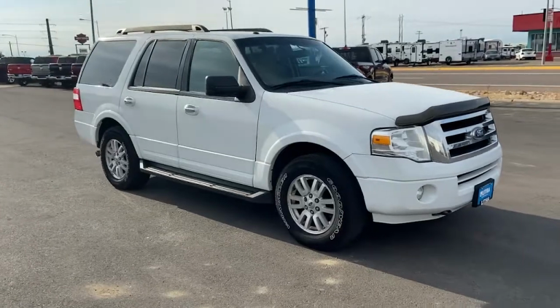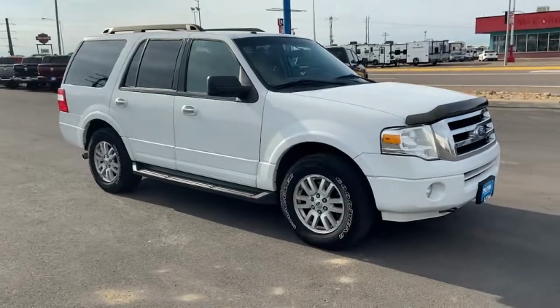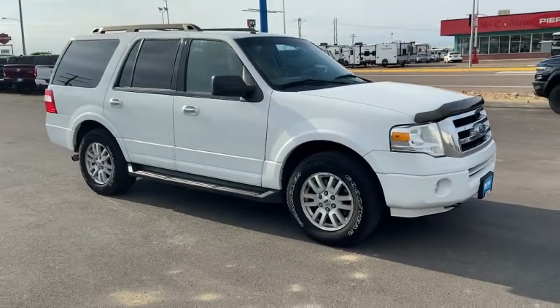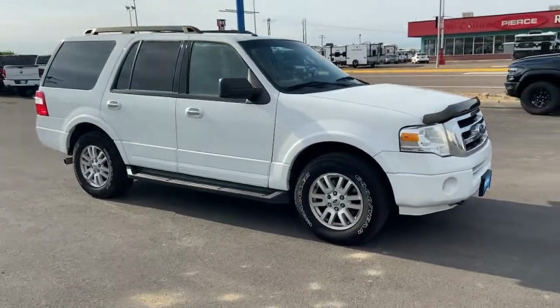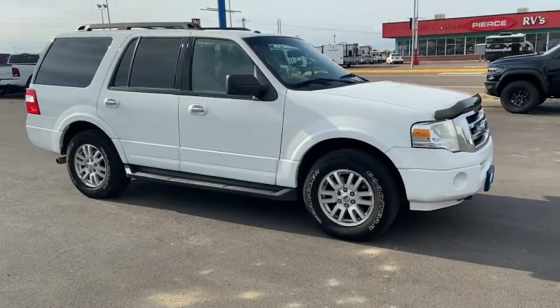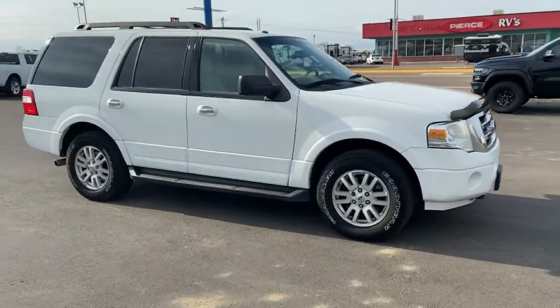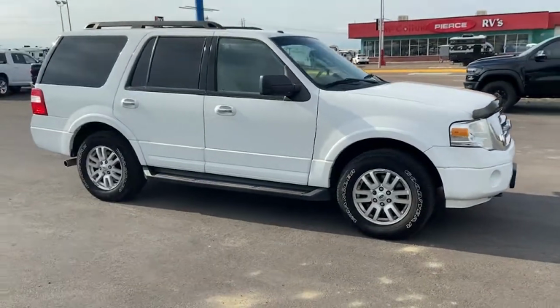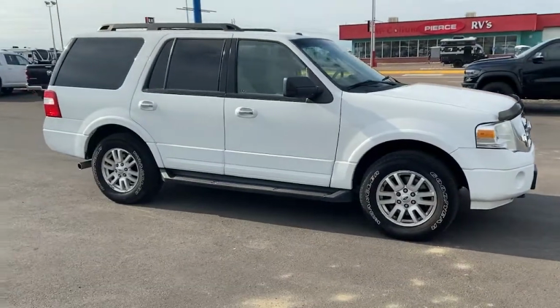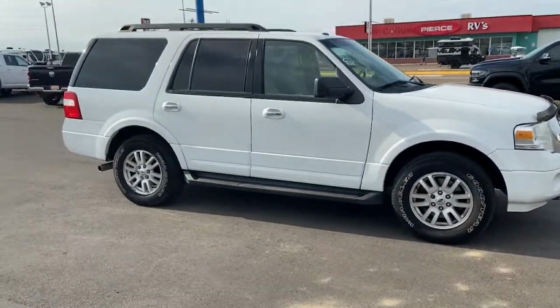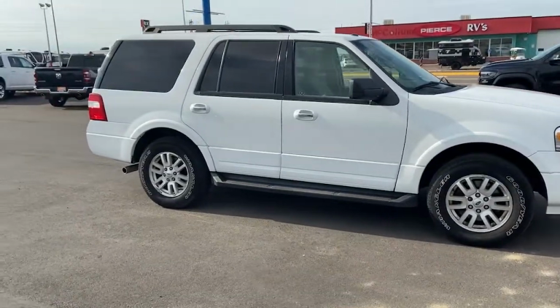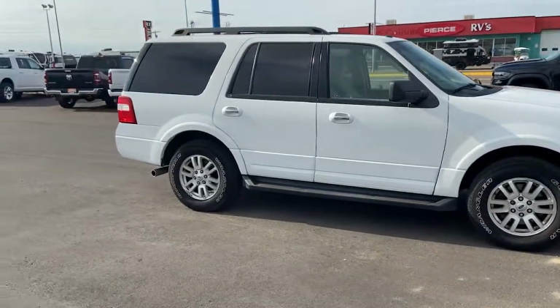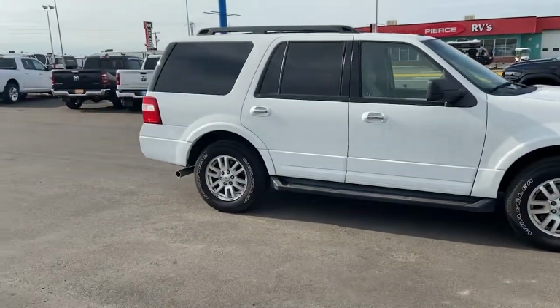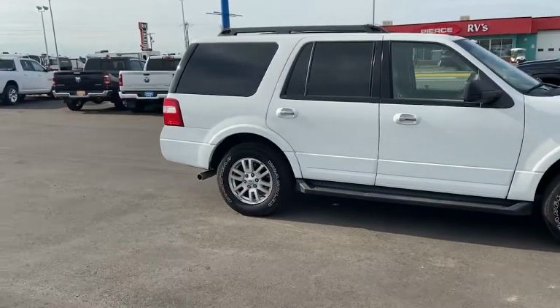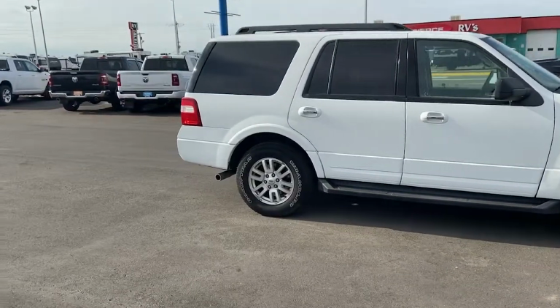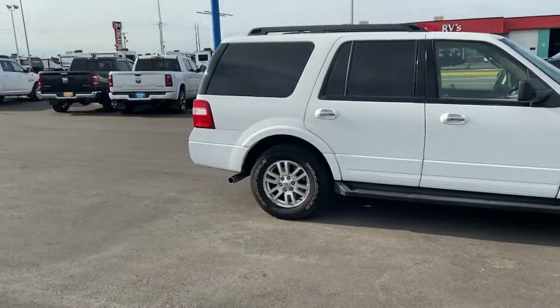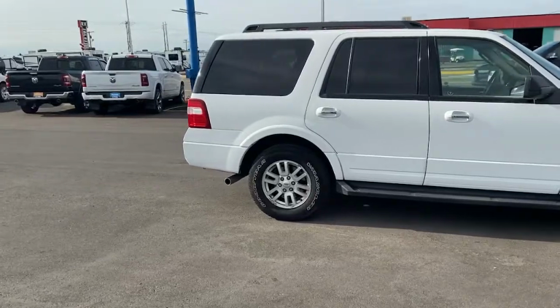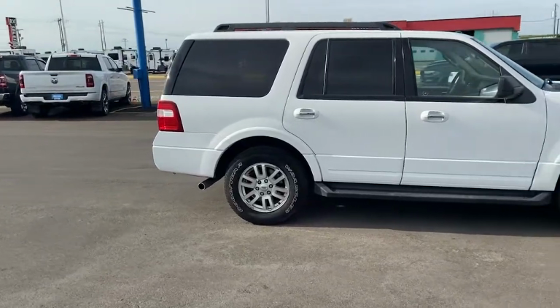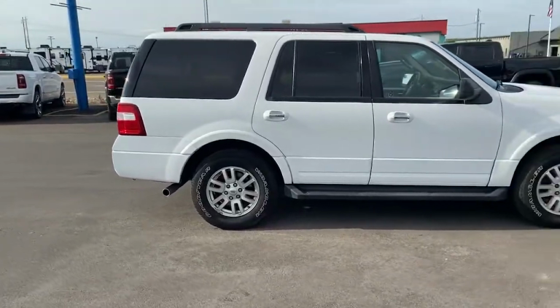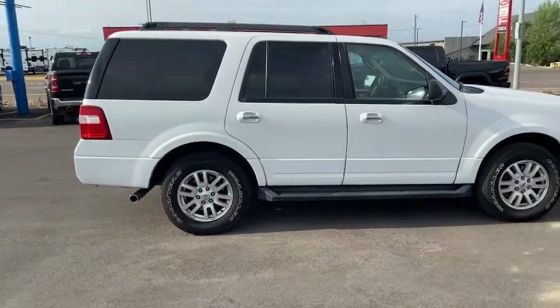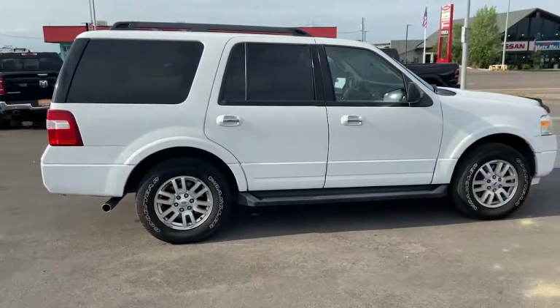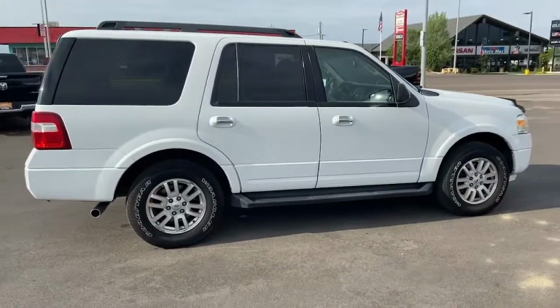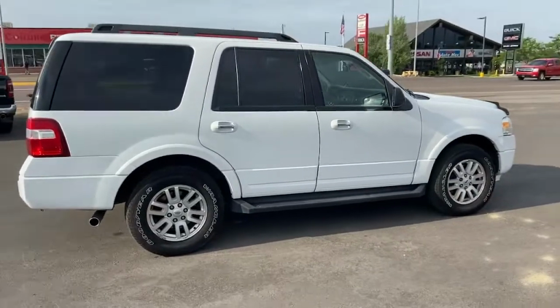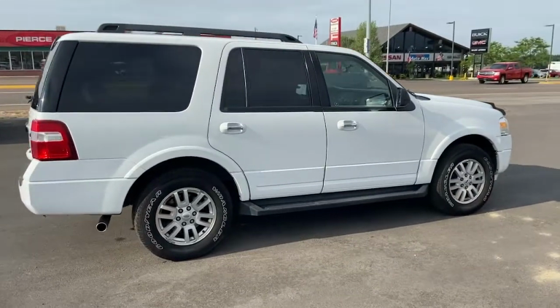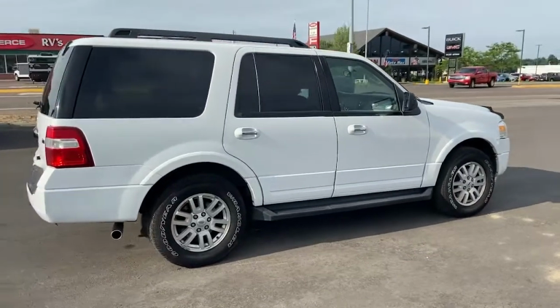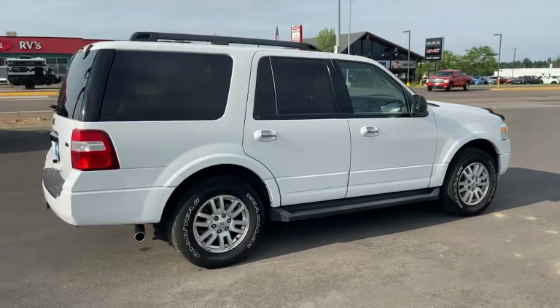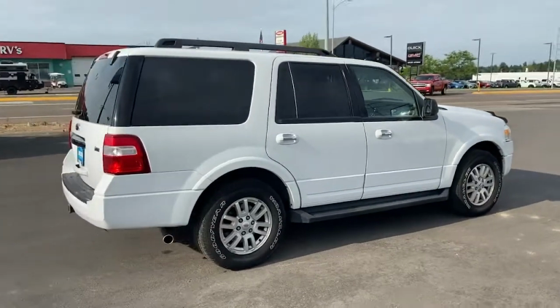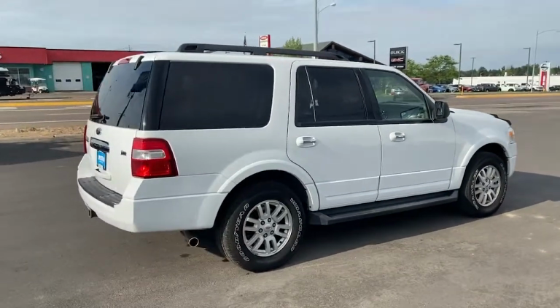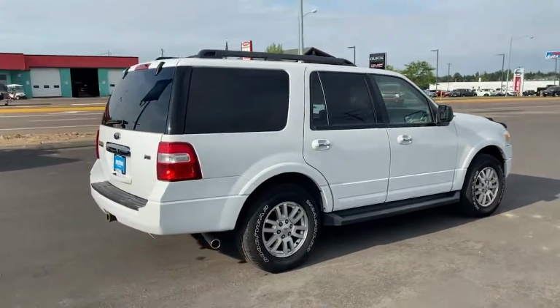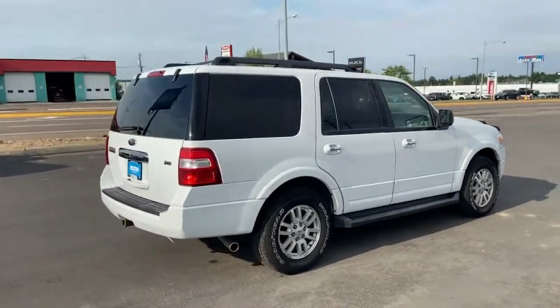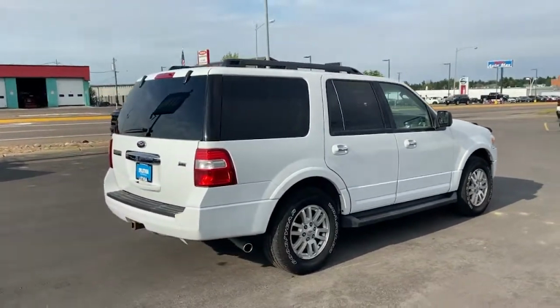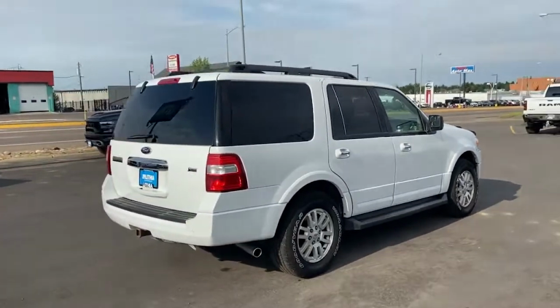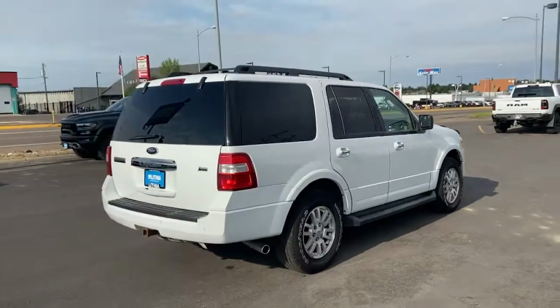Here's a sleek and powerful Ford Expedition — the full-size SUV that seats up to eight and leverages the latest technology to optimize safety, comfort, and capability.